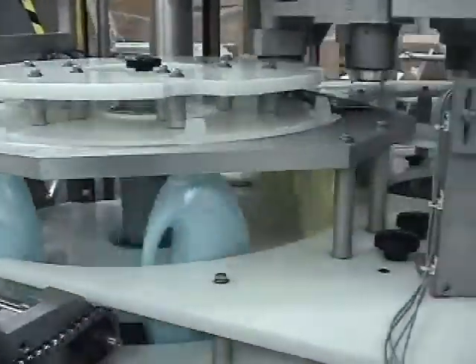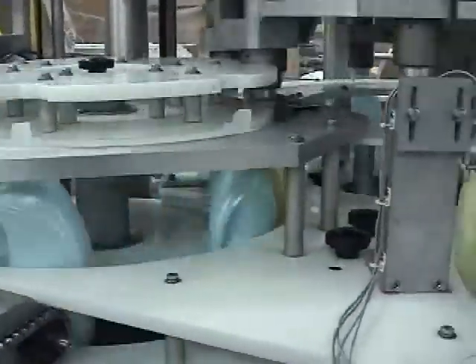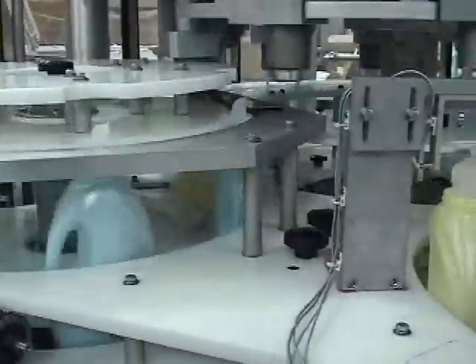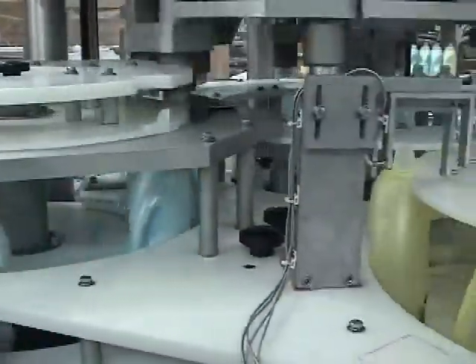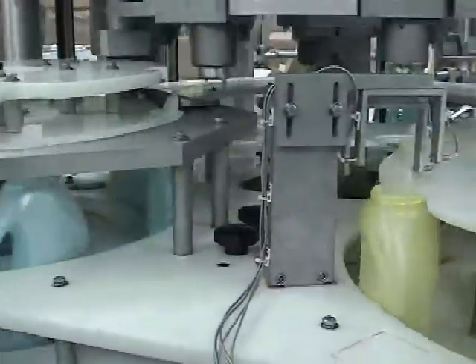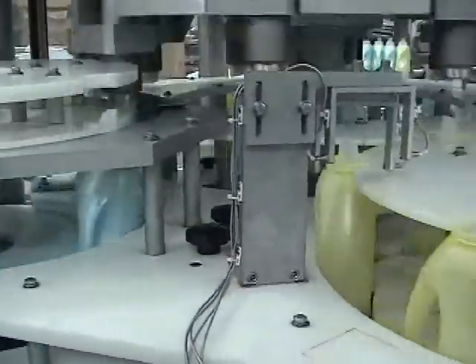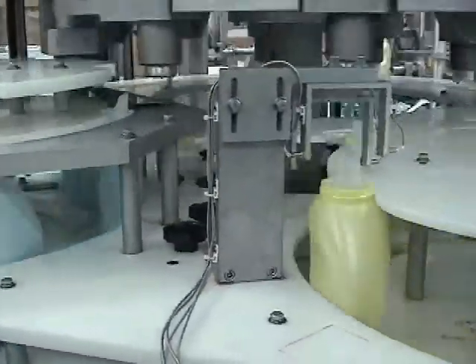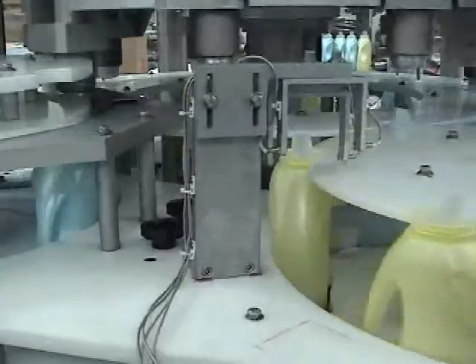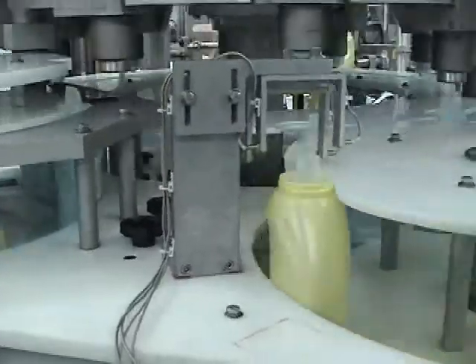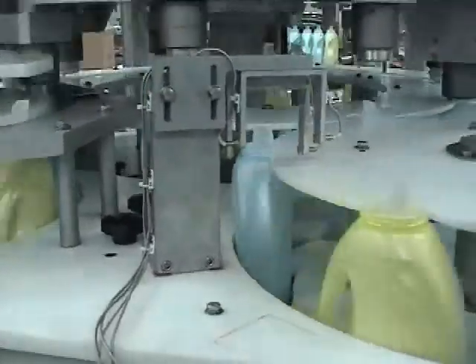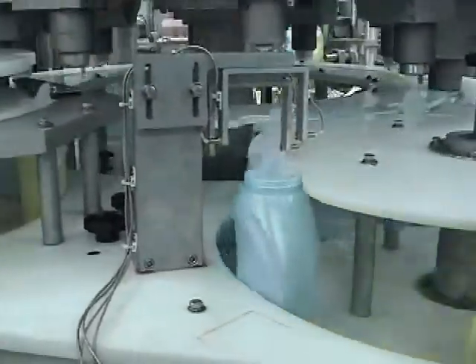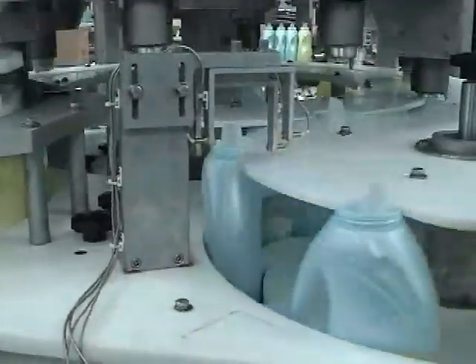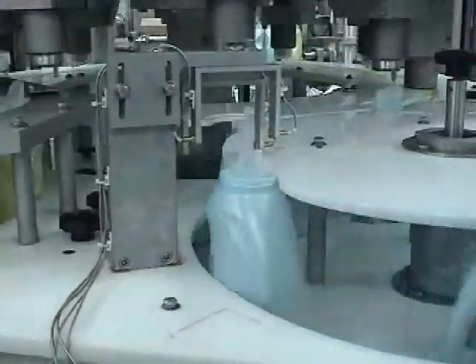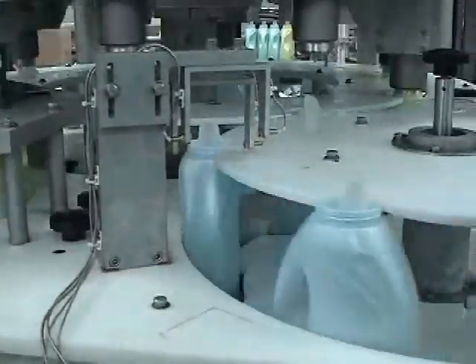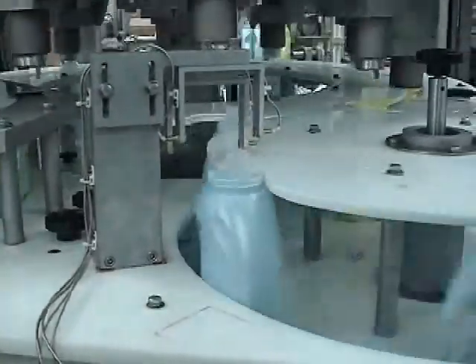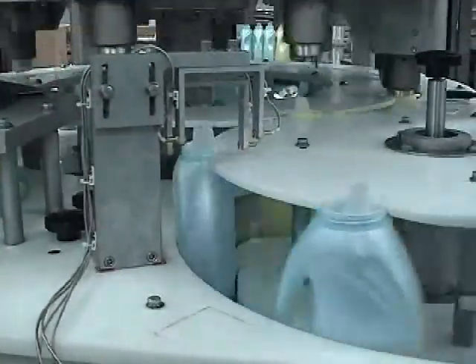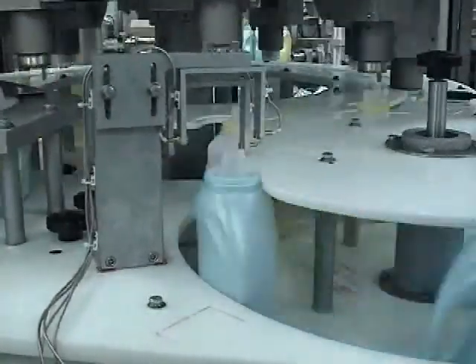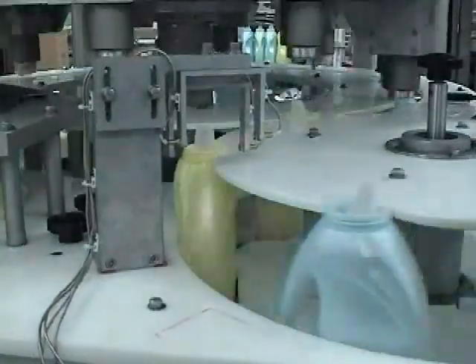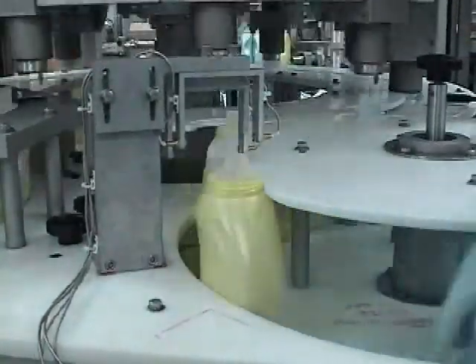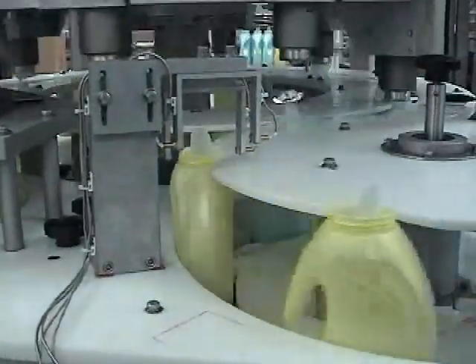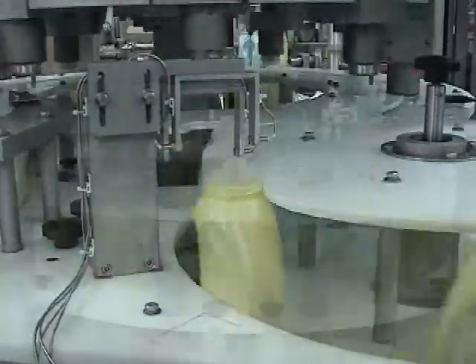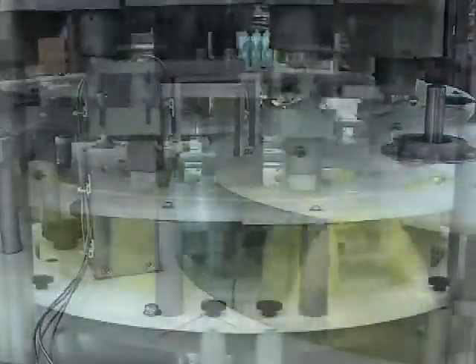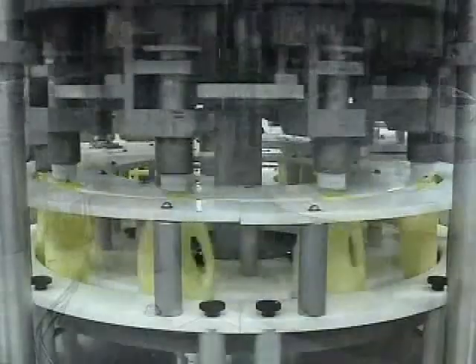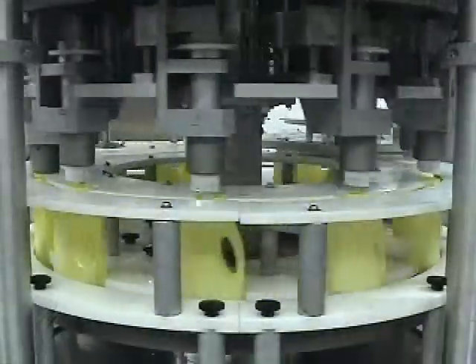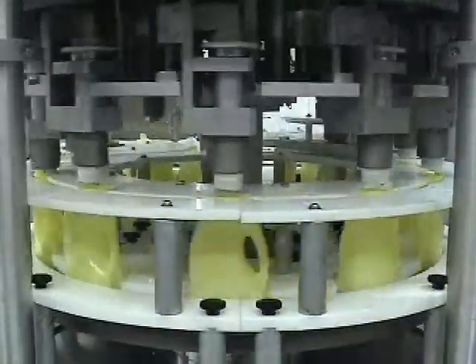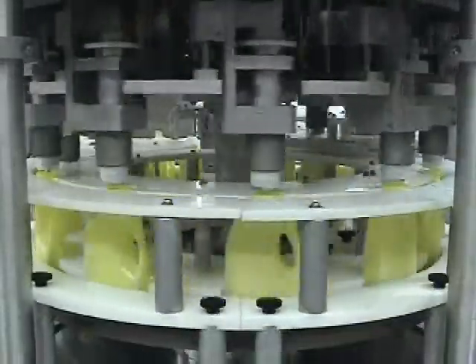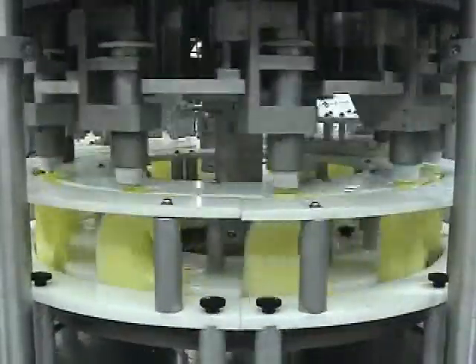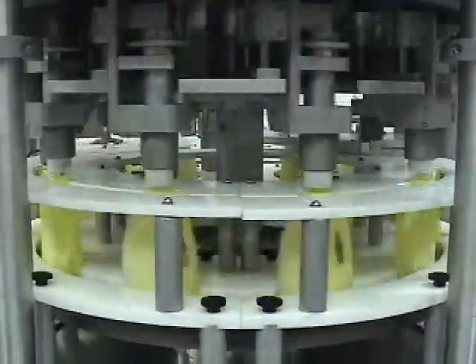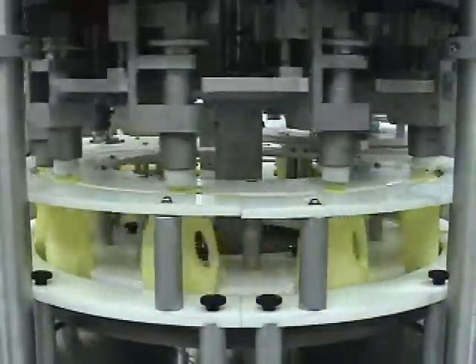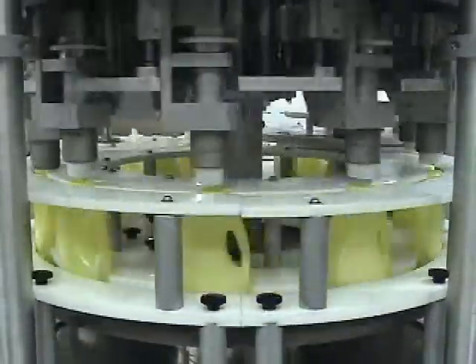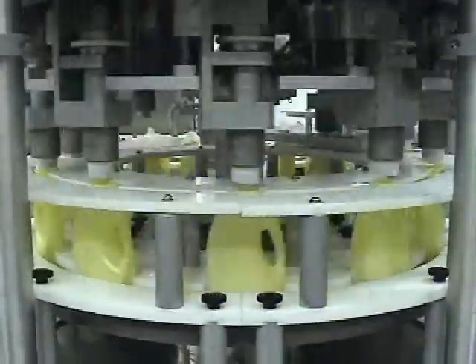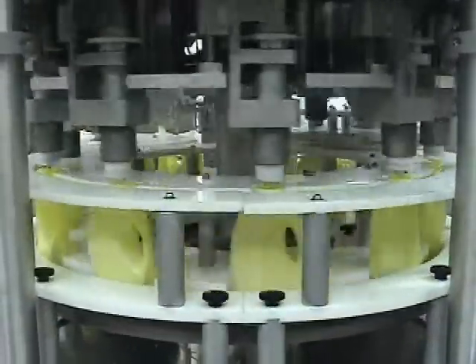A container with spout in place is transferred into the discharge star wheel for release back onto the customer's conveyor for transport to the filler, capper, or labeler.